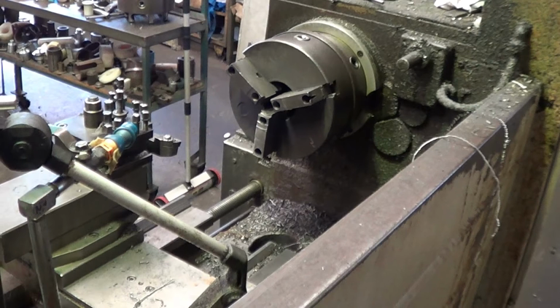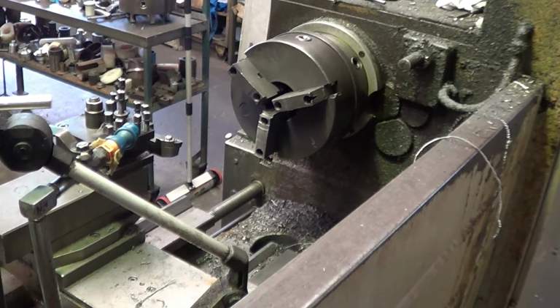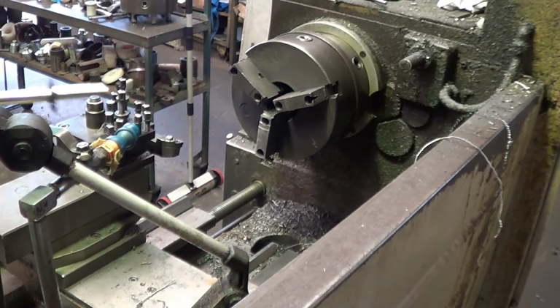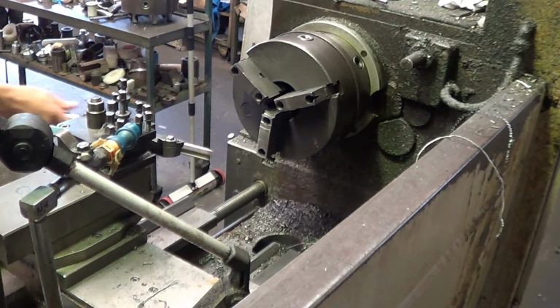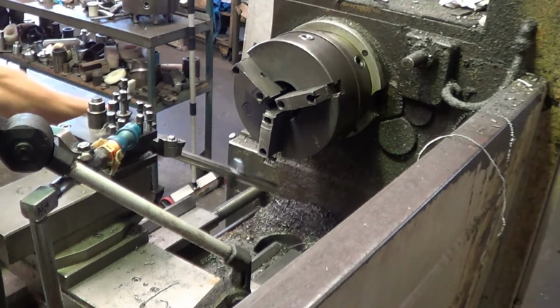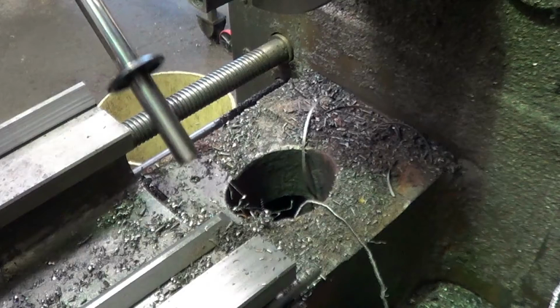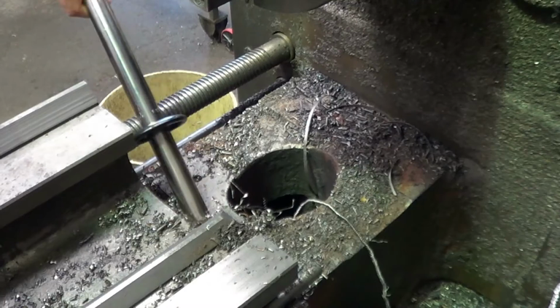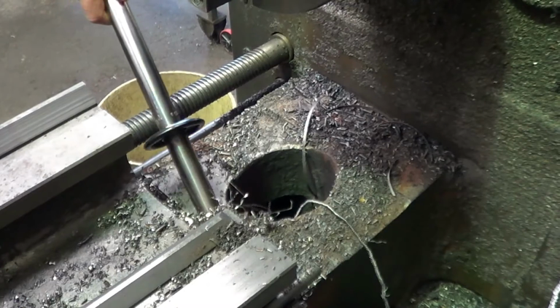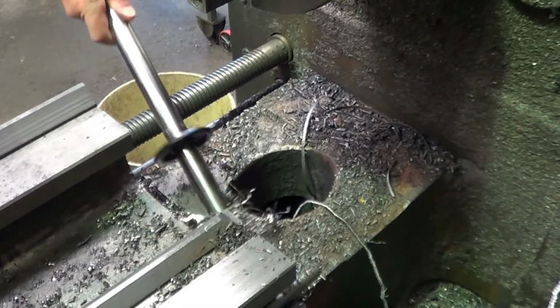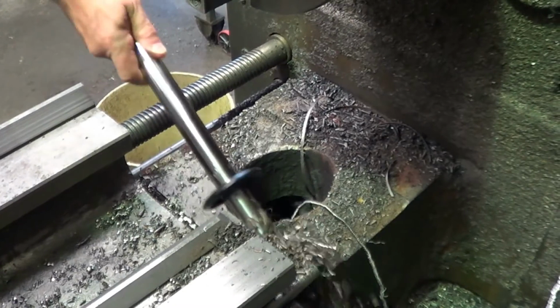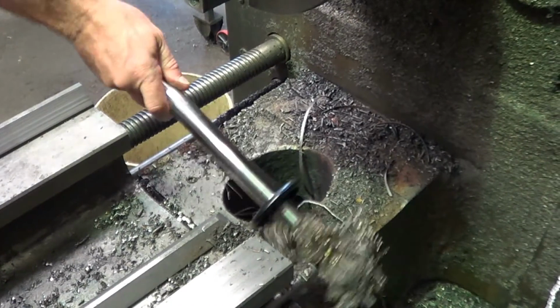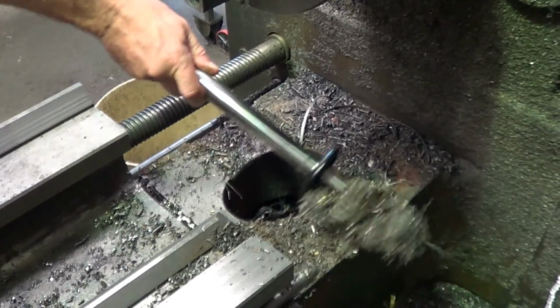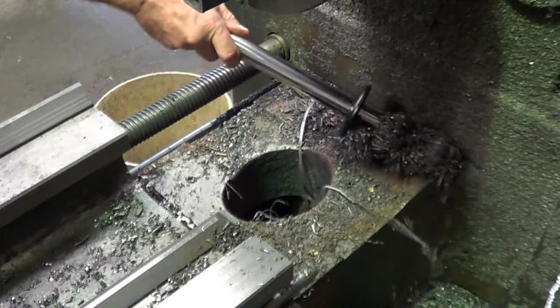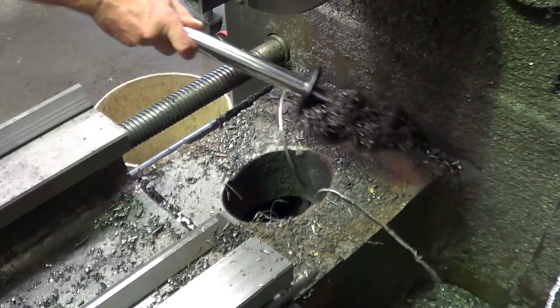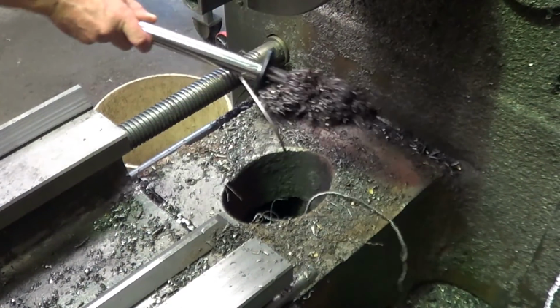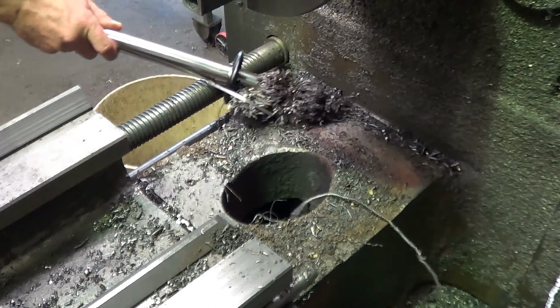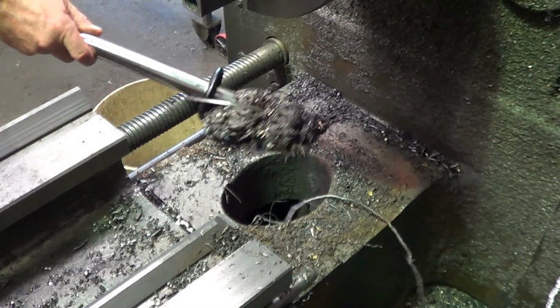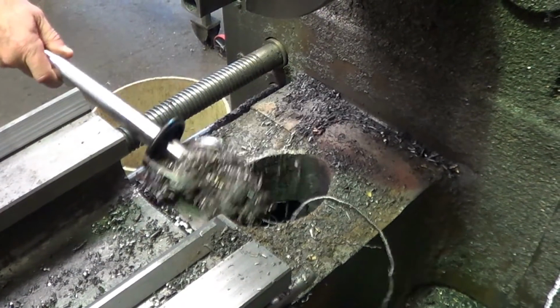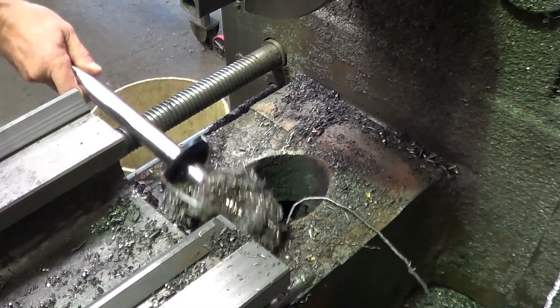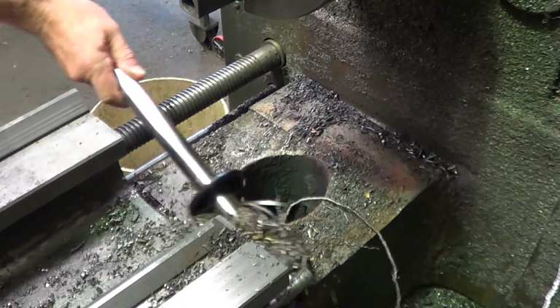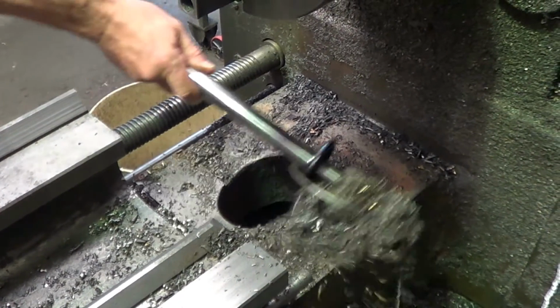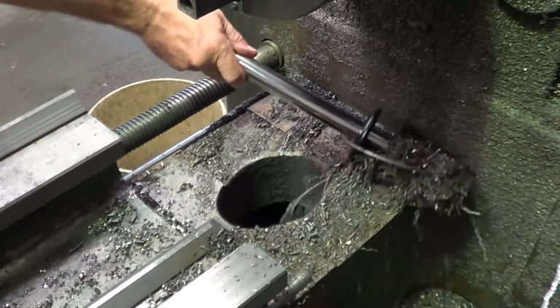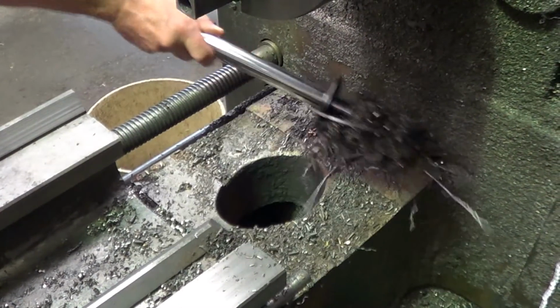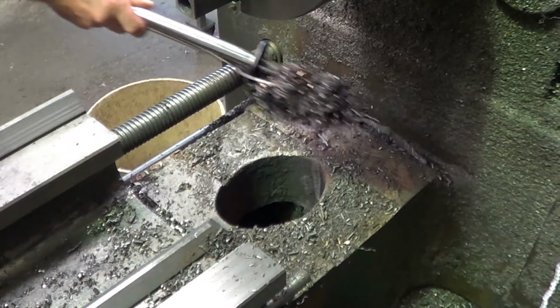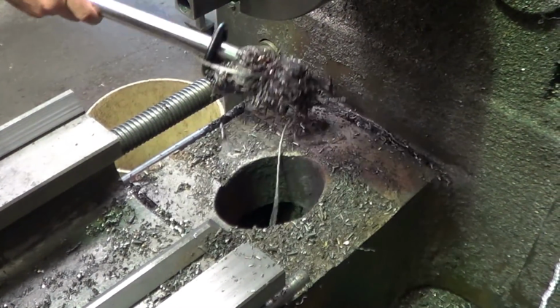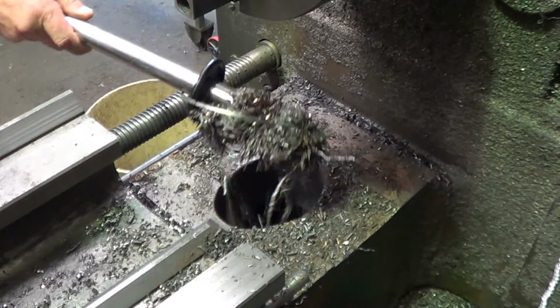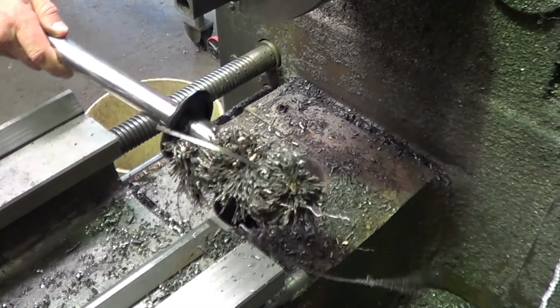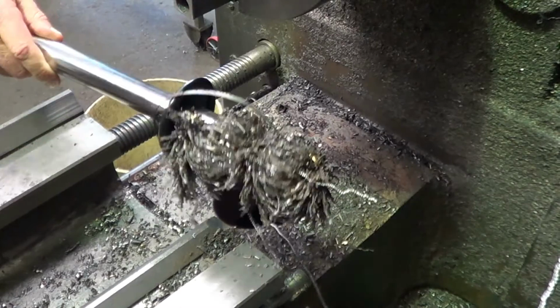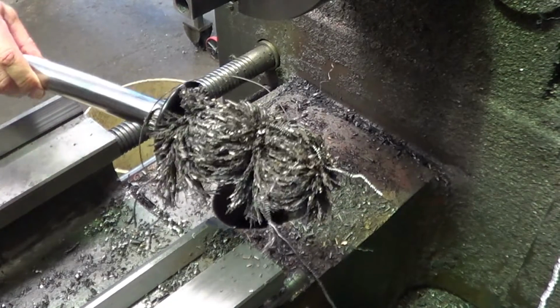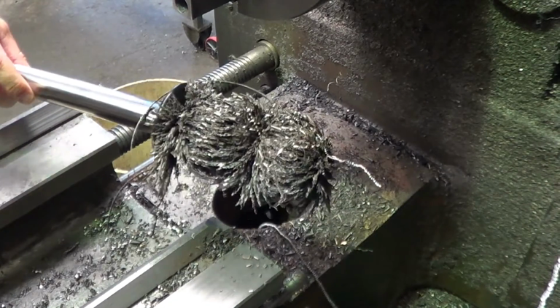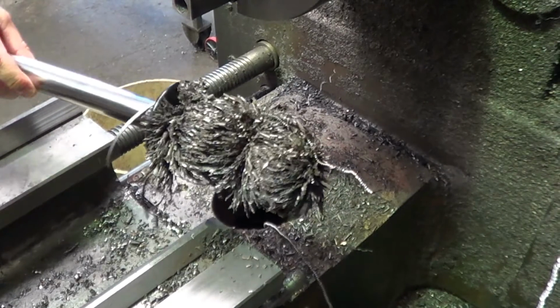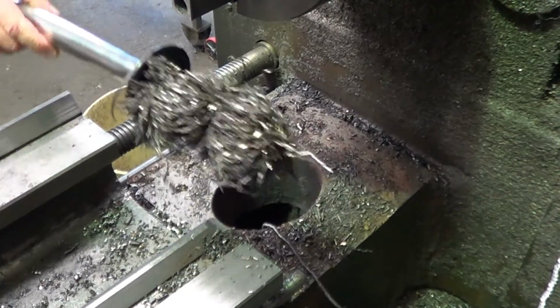The magnetic wand is ideal for cleaning up around chucks, vices and beds. Stick one on each machine. Save yourself cuts and injuries.